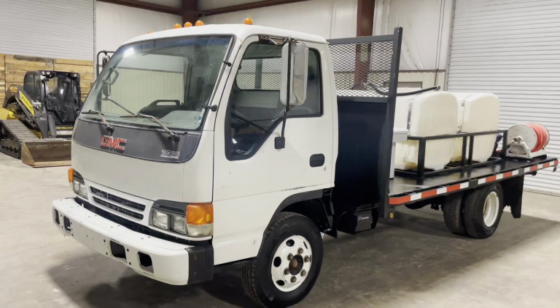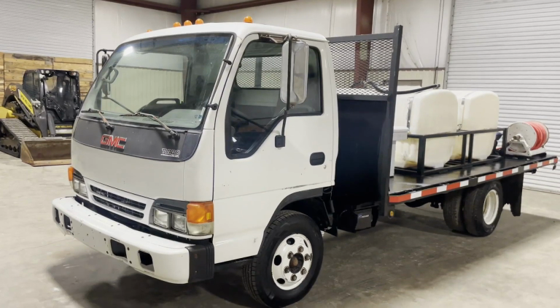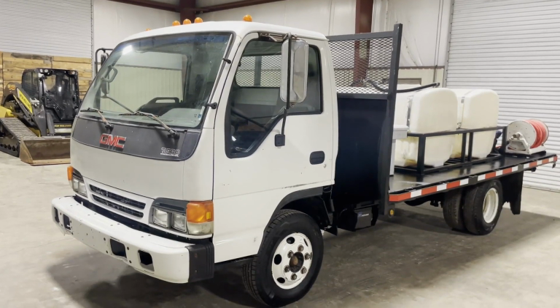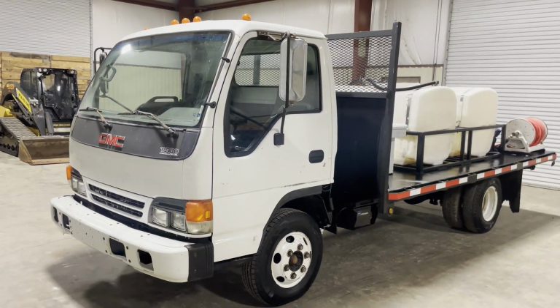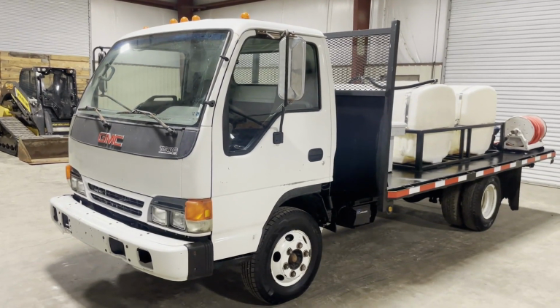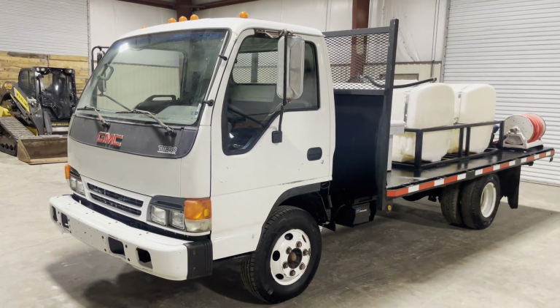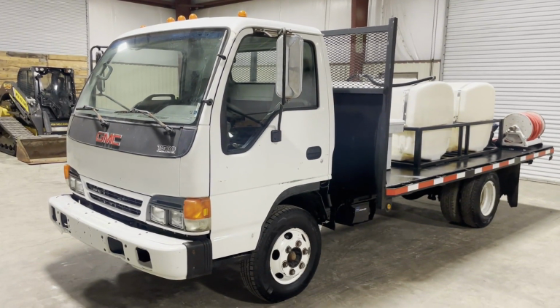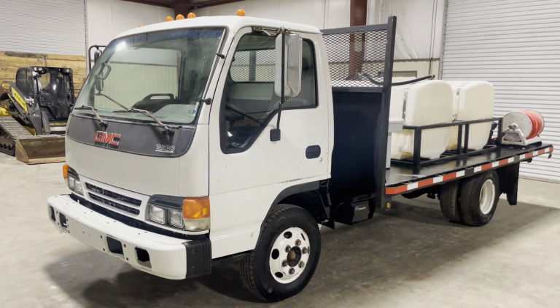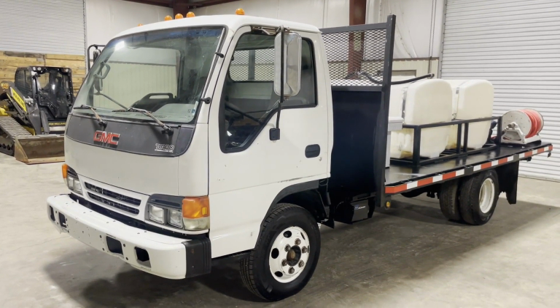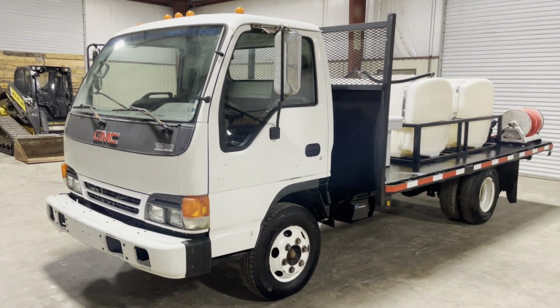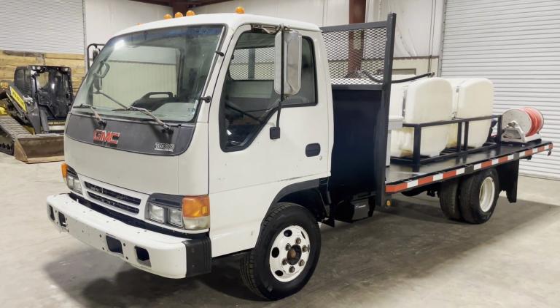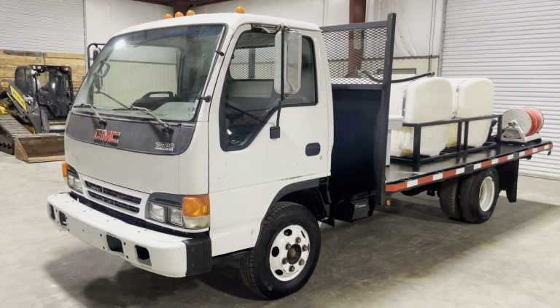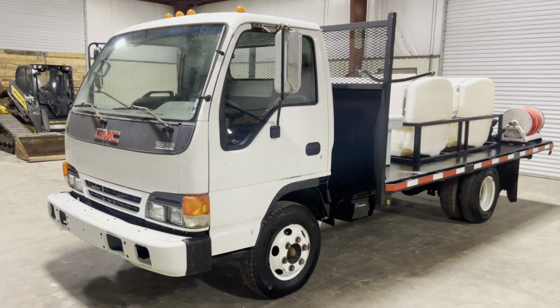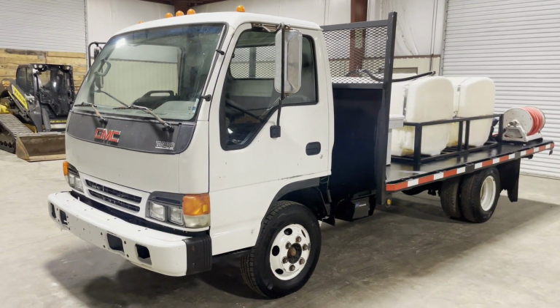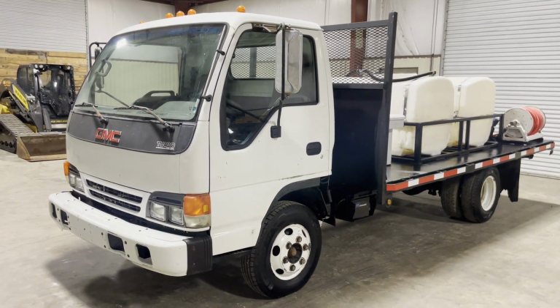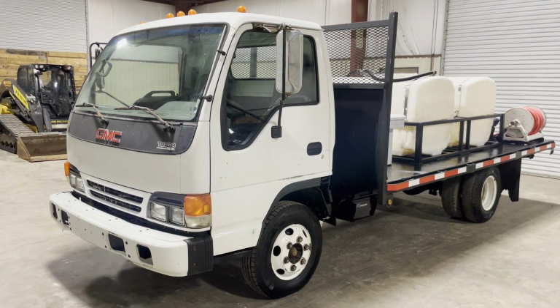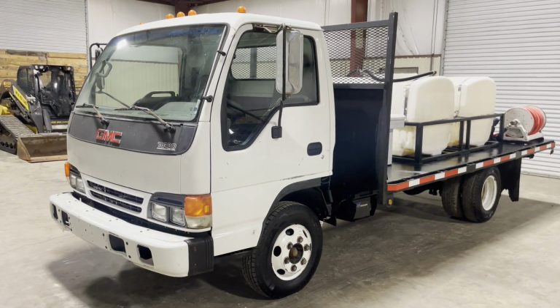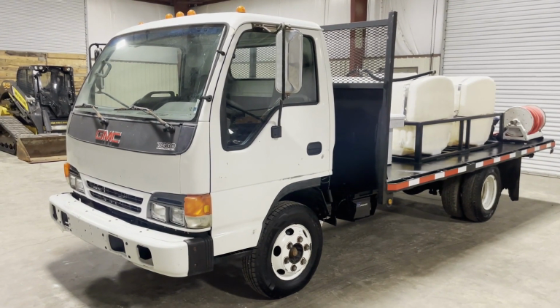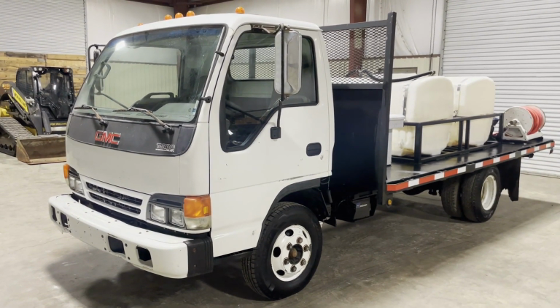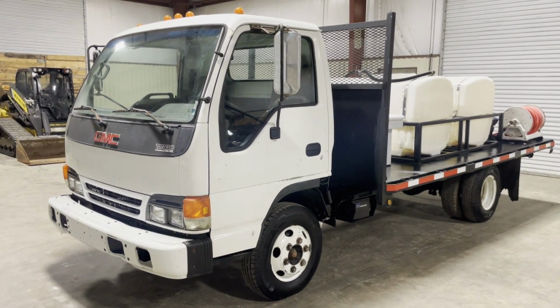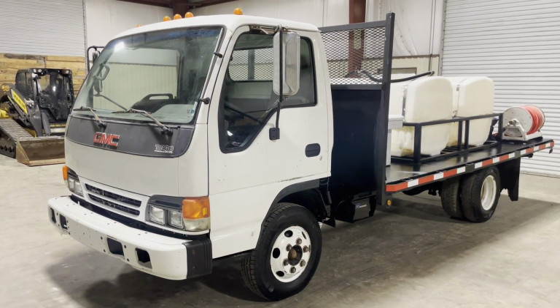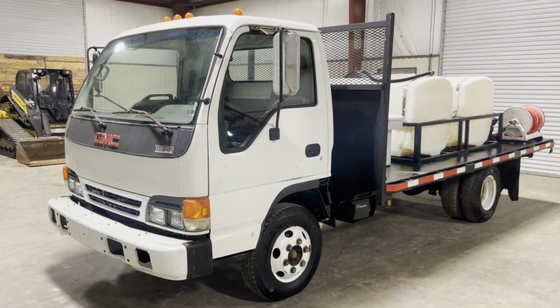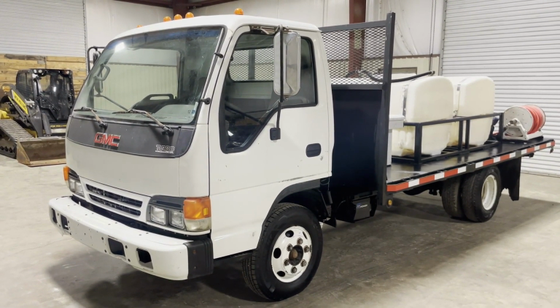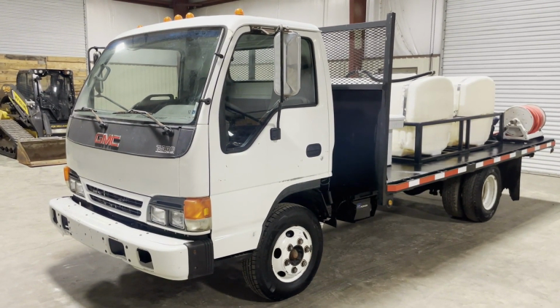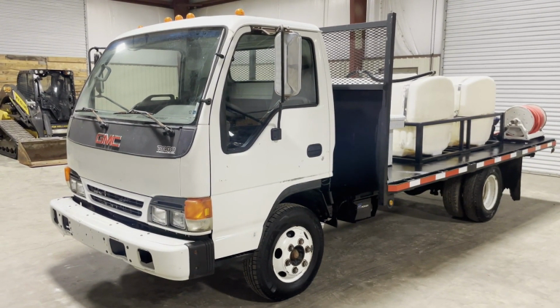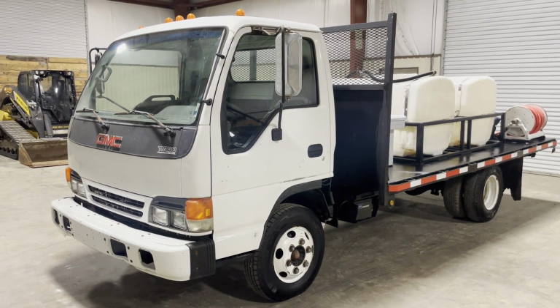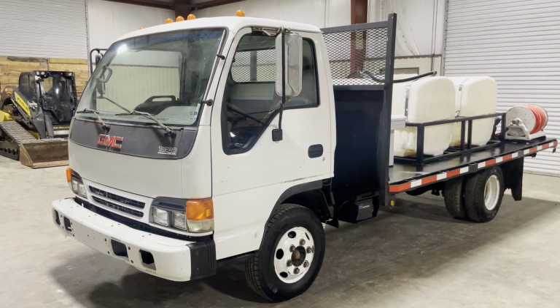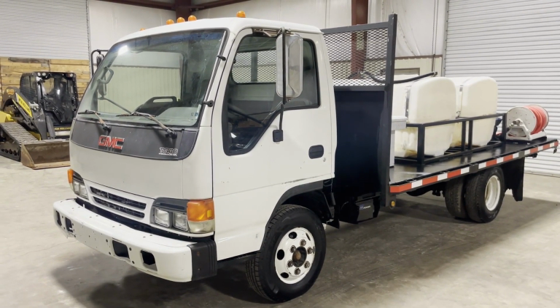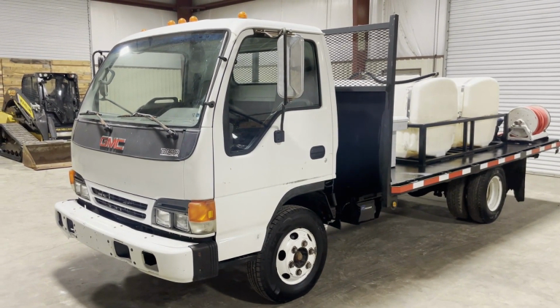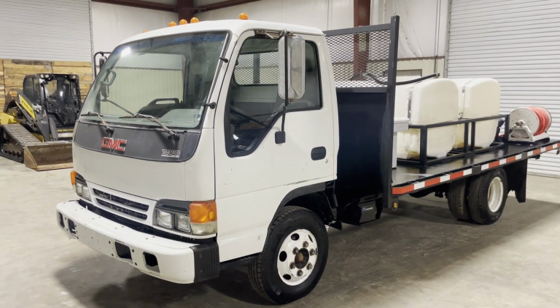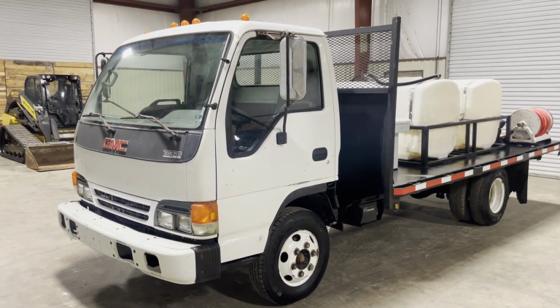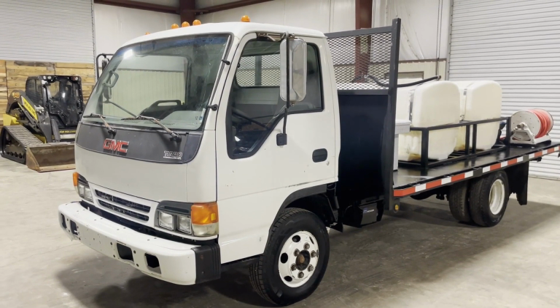Hey Landon, you did a walk-around video on this GMC W4500. That is right. This is one that was built by Isuzu, built for GMC. They got a partnership going on with all the engines that they have. They built this truck right here.